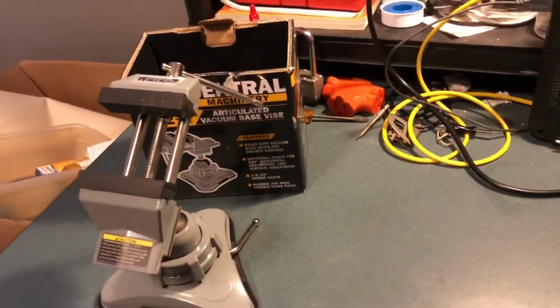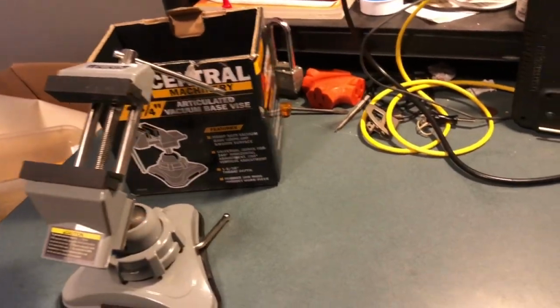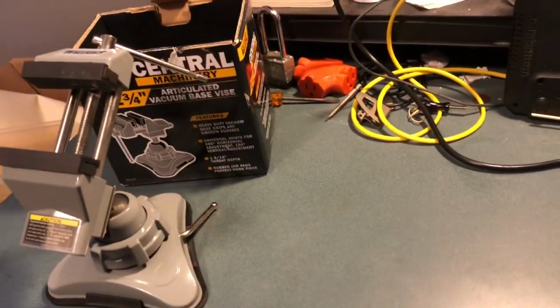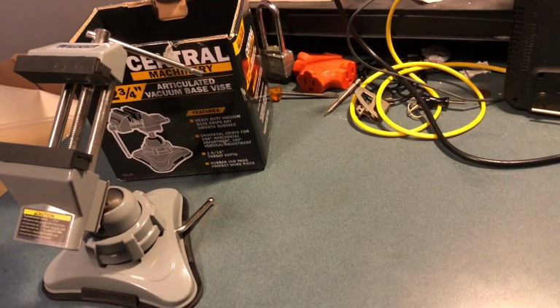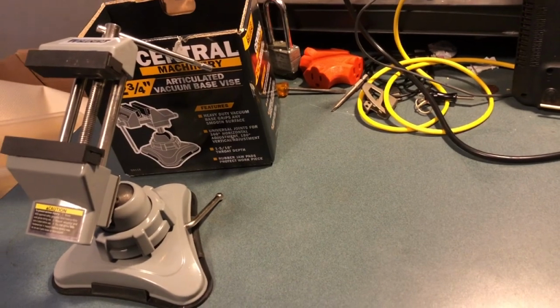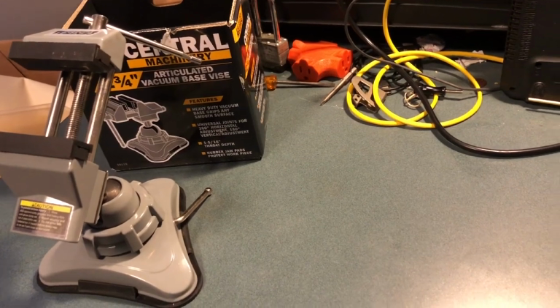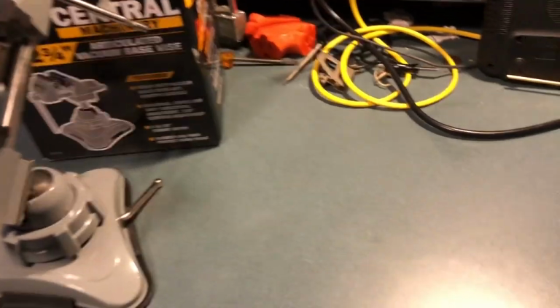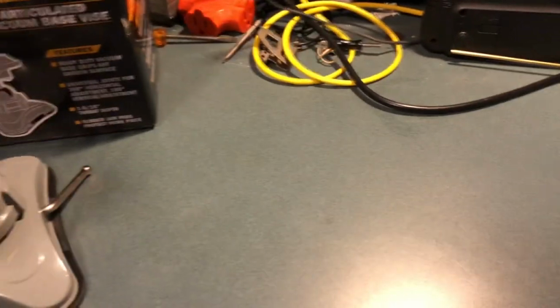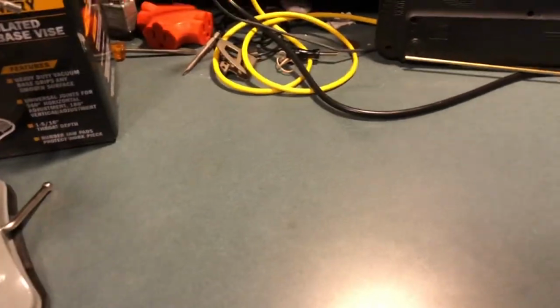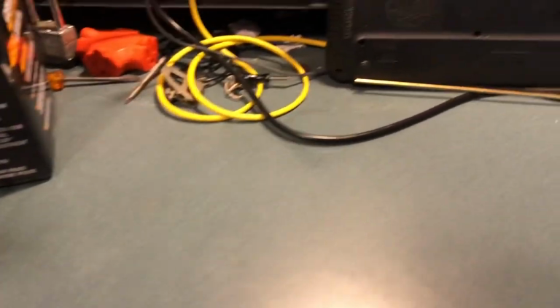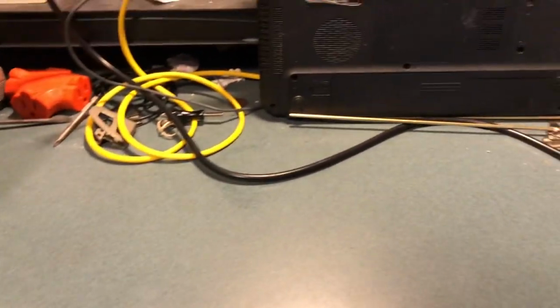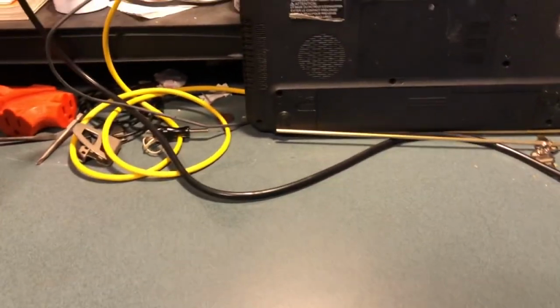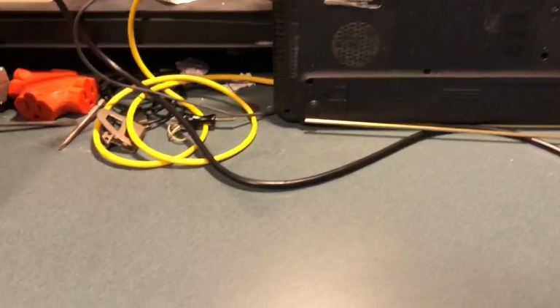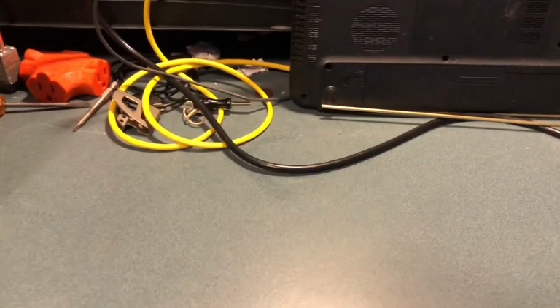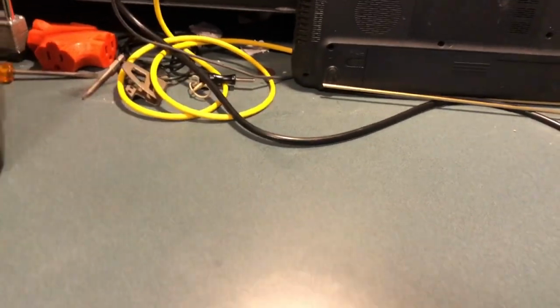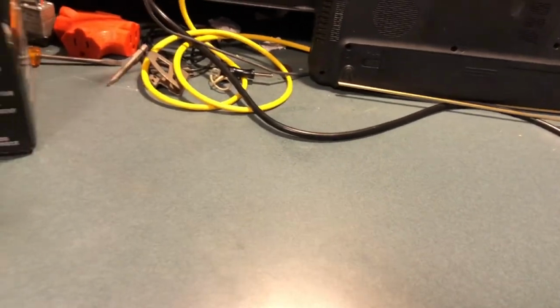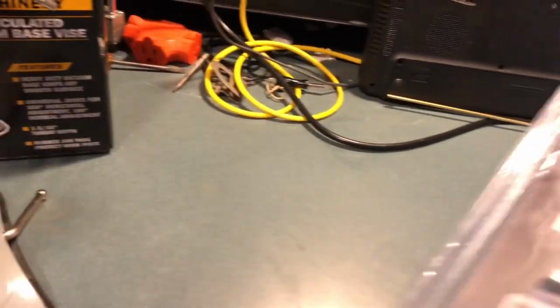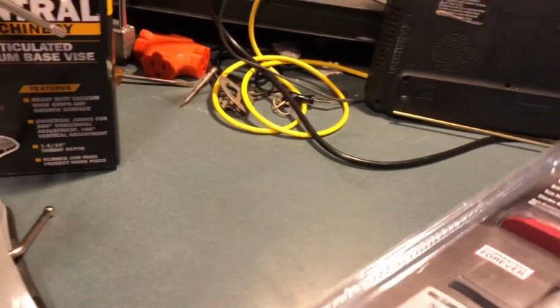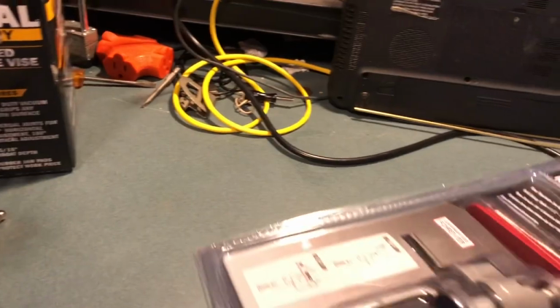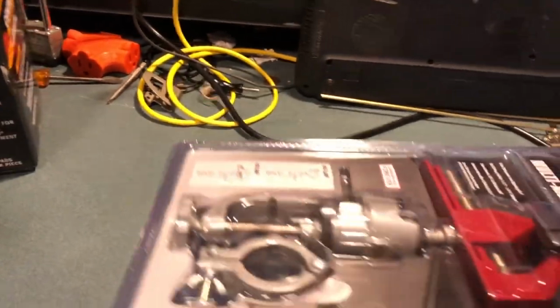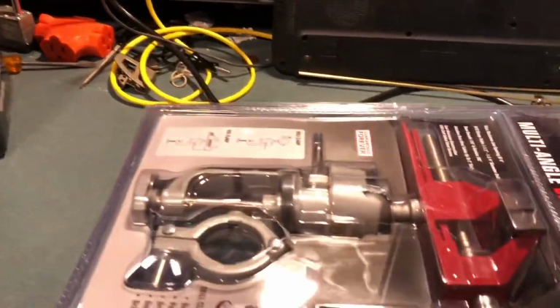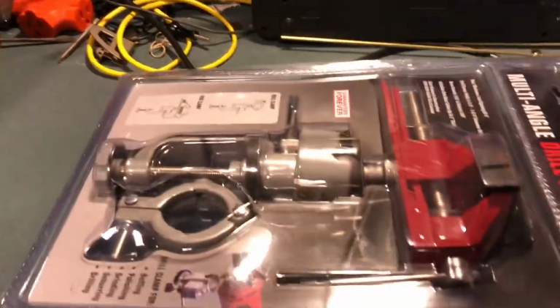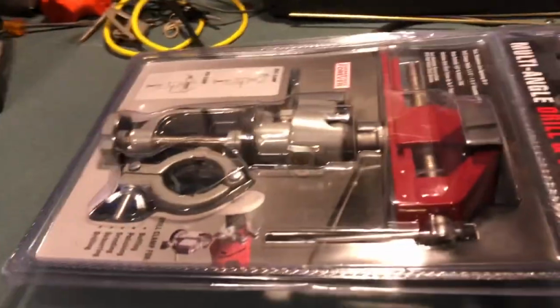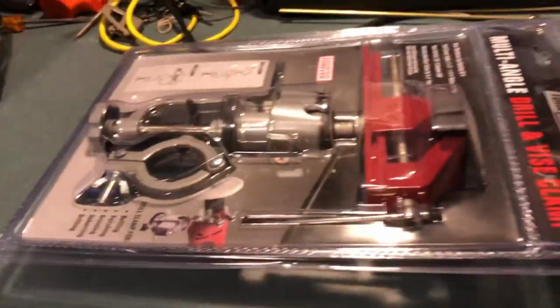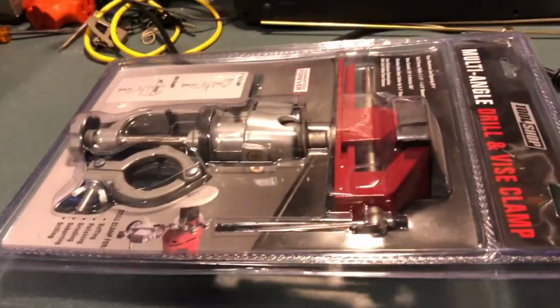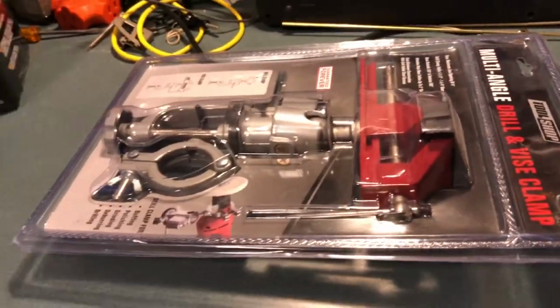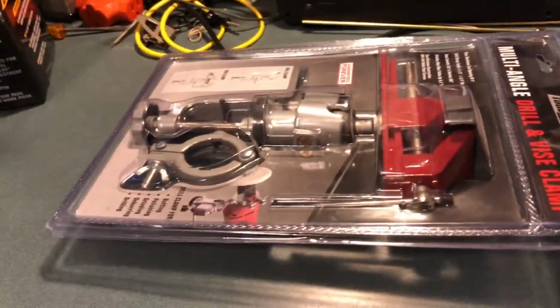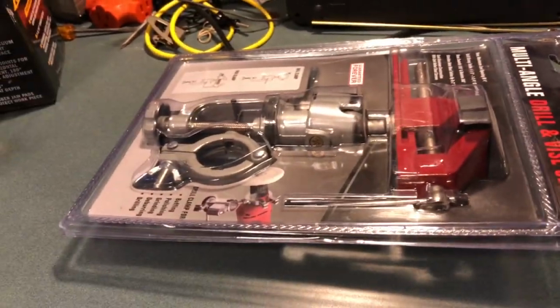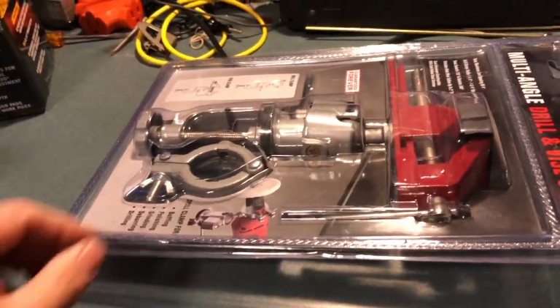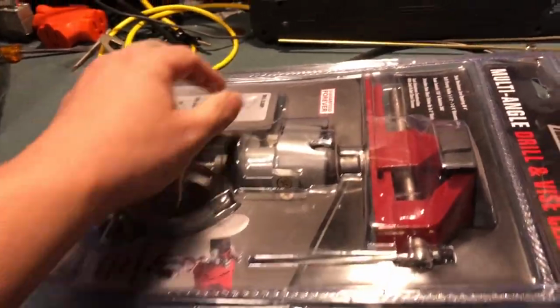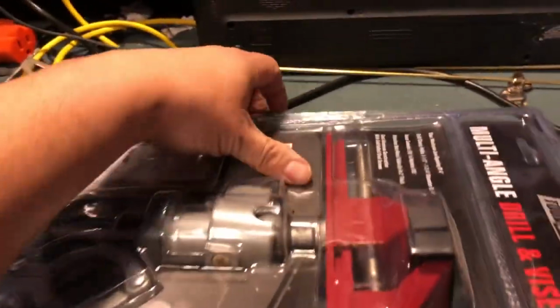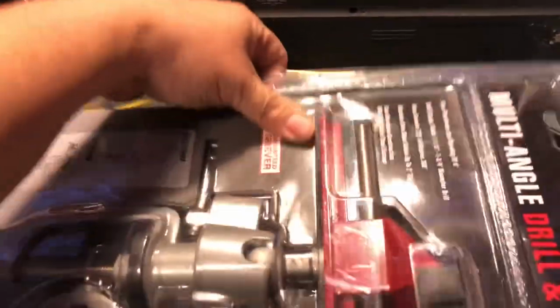I stopped at Menards today — kill two birds with one stone. I was gonna get the clamp there instead of getting it from Harbor Freight, and then I found this.